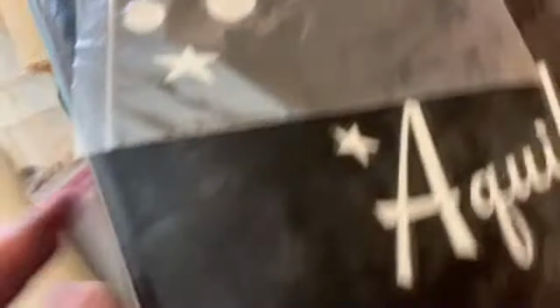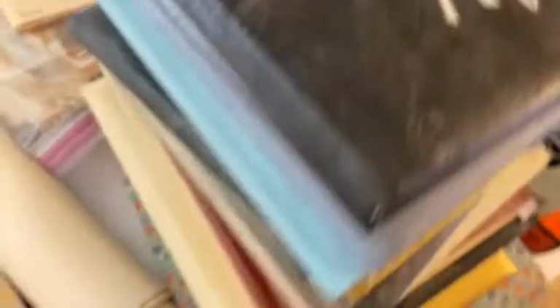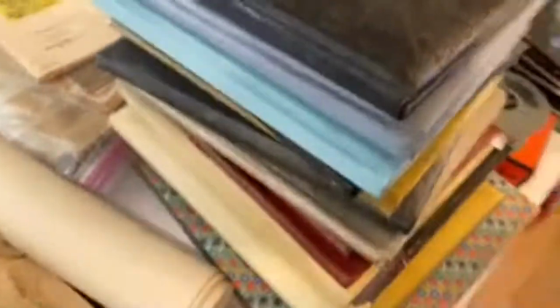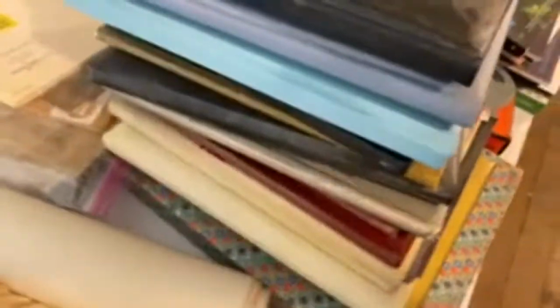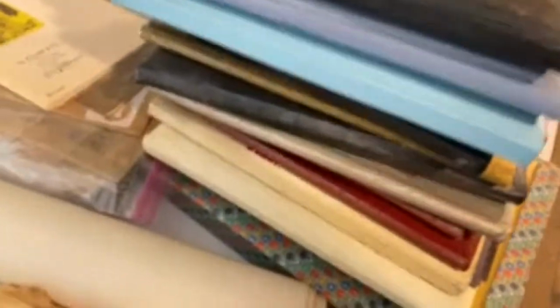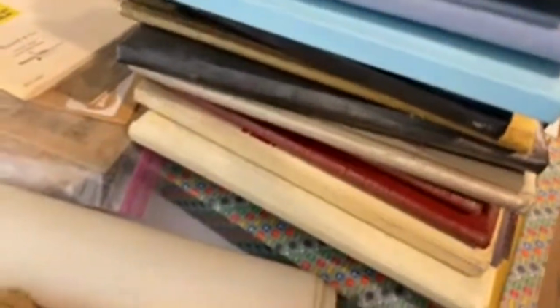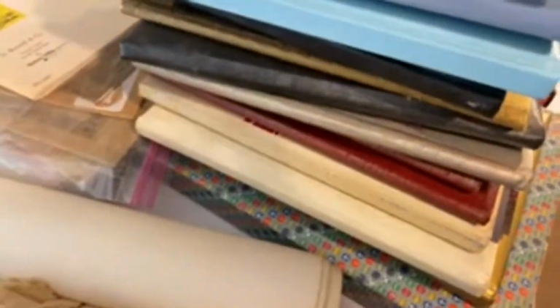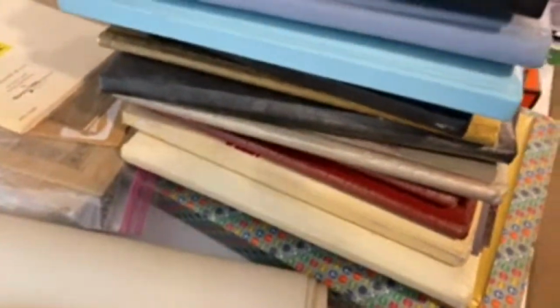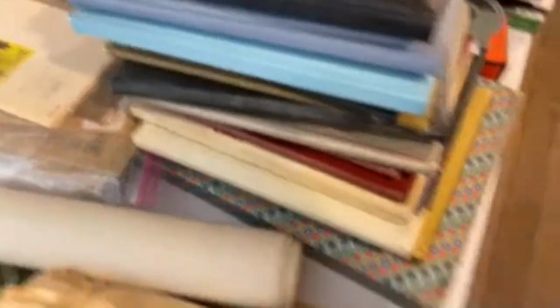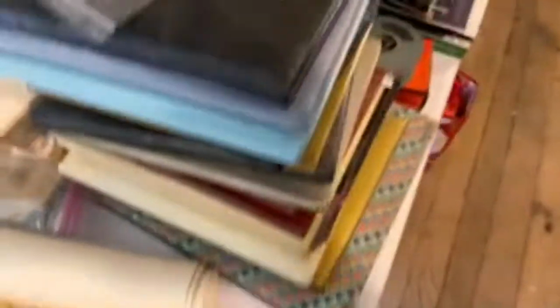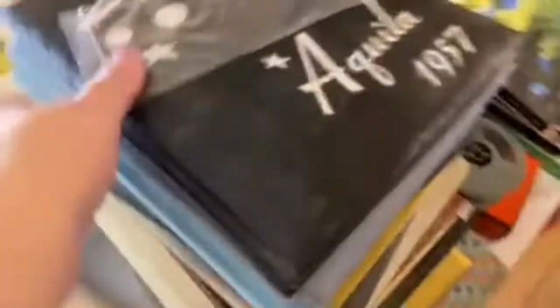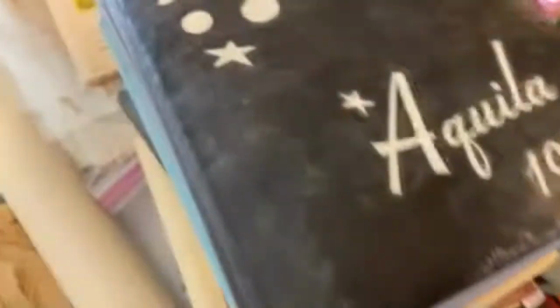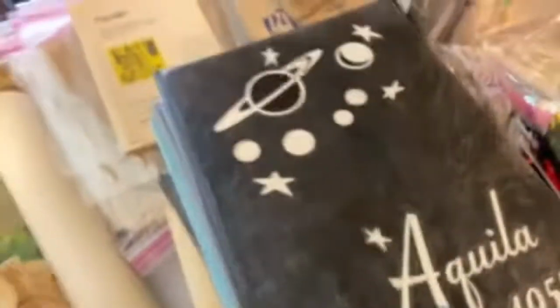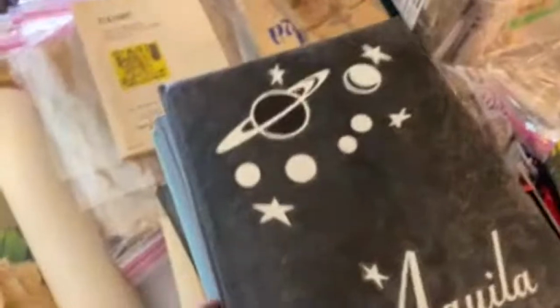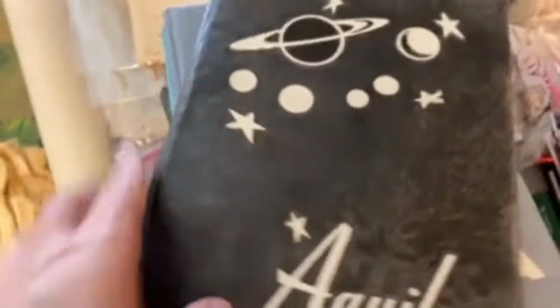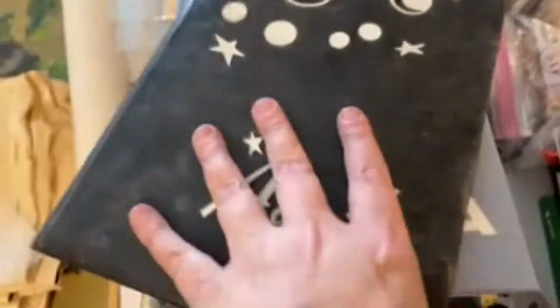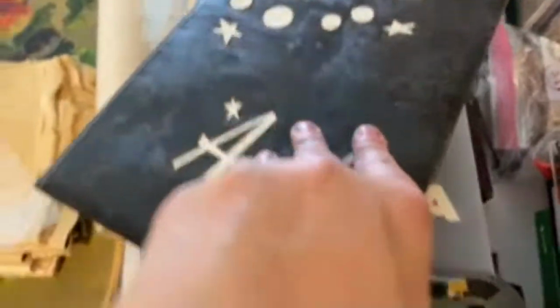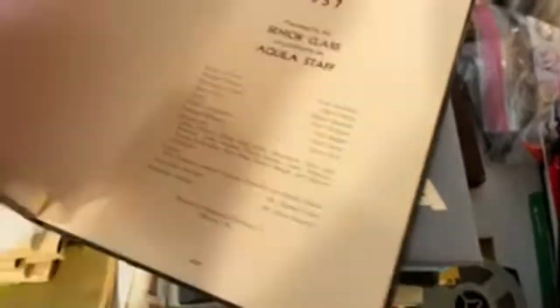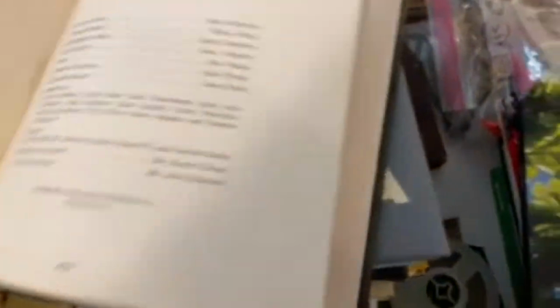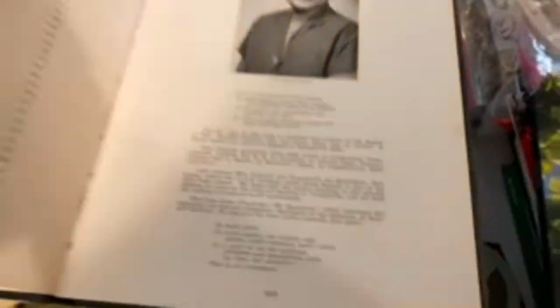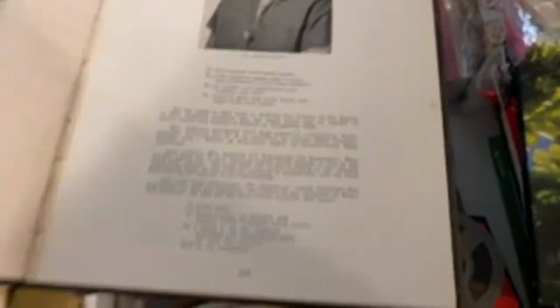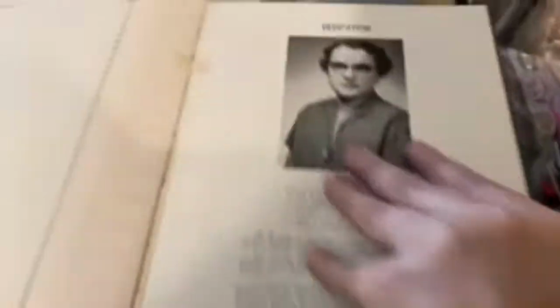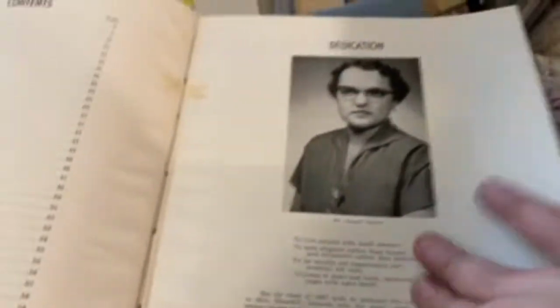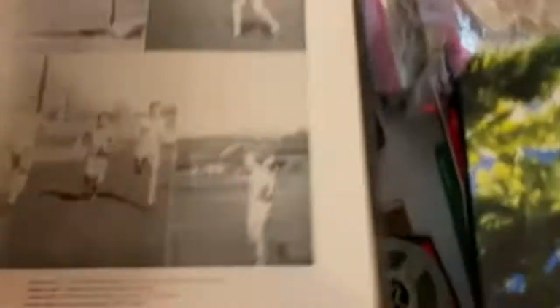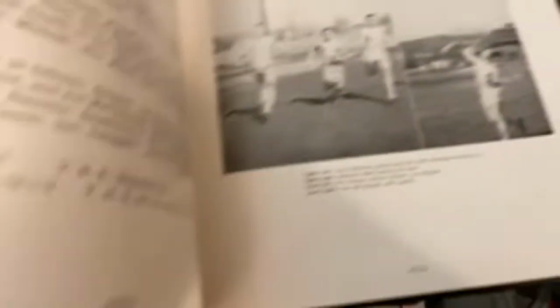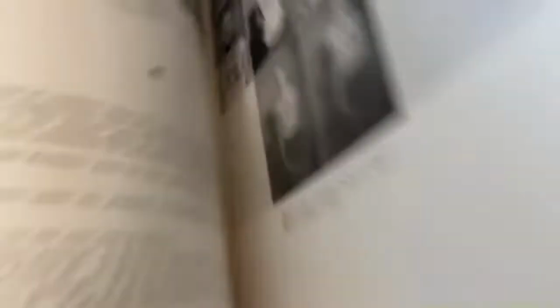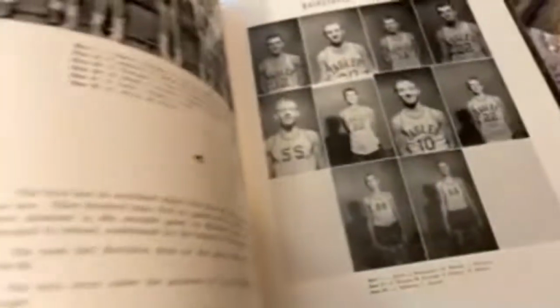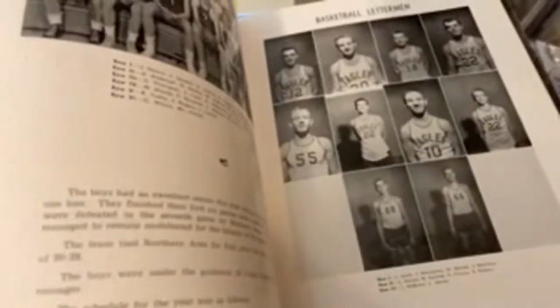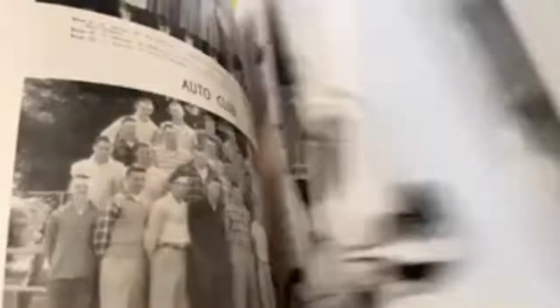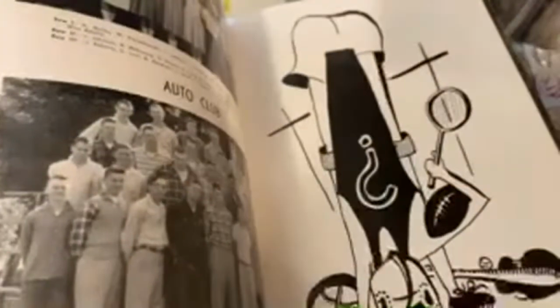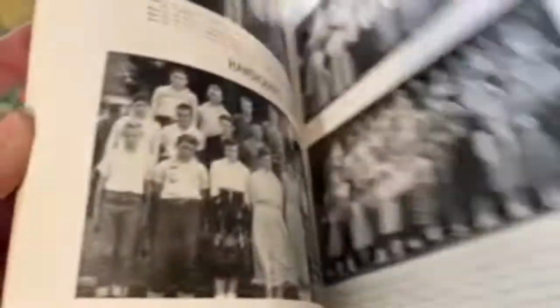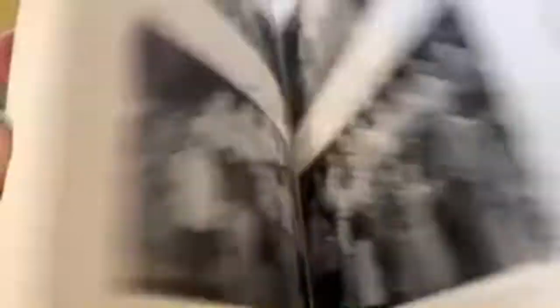Look at this whole stack of 1950s yearbooks. These are so cool. Look at the cover of this one — it's my favorite. I think this is 1957 and the pictures inside are just super cool.